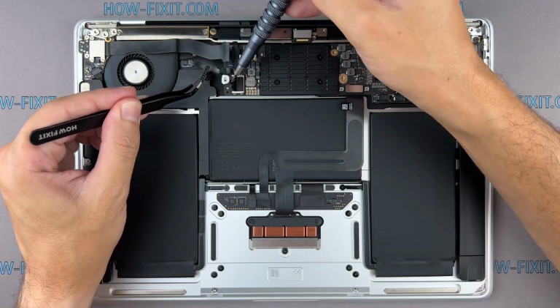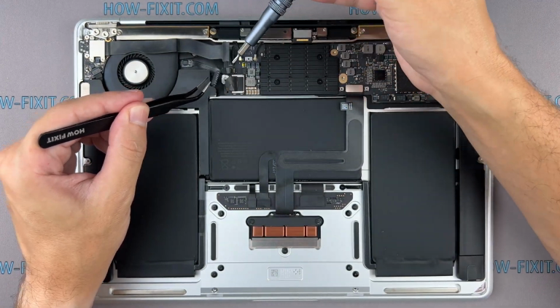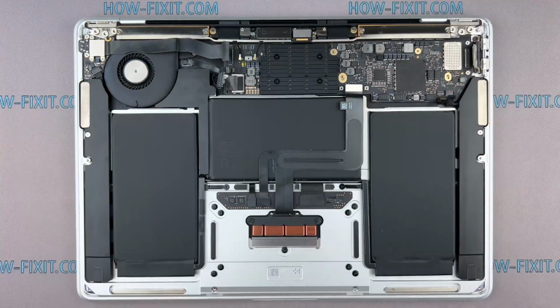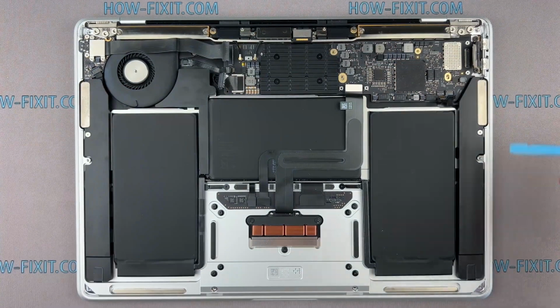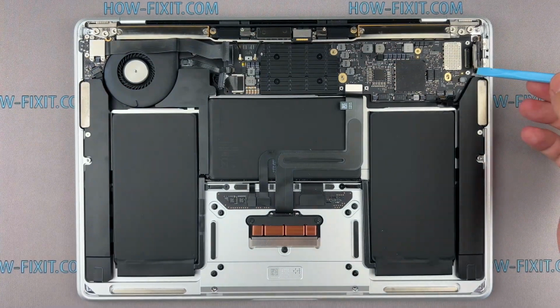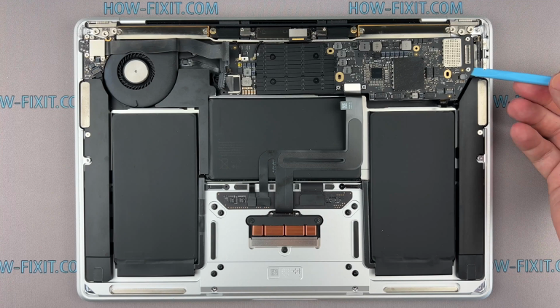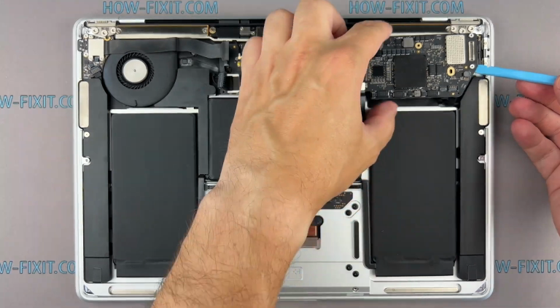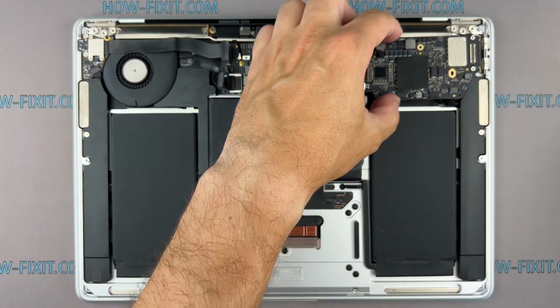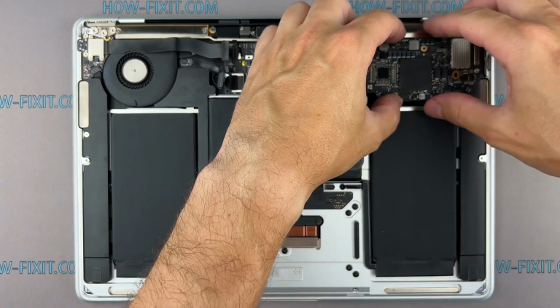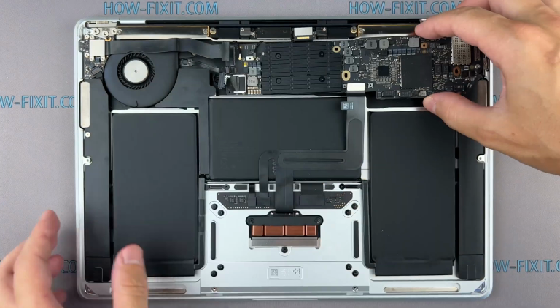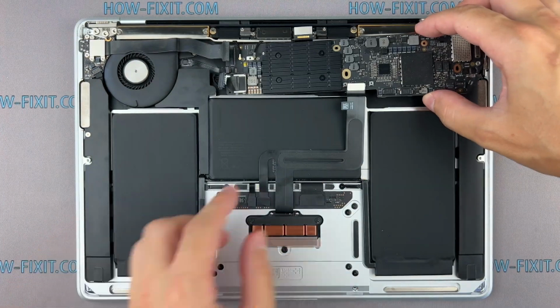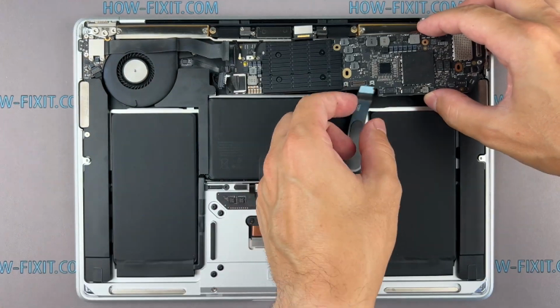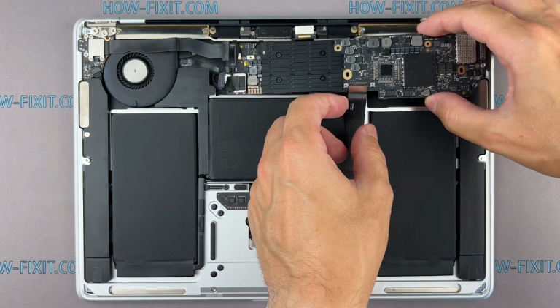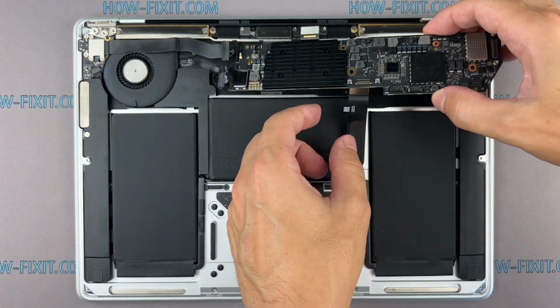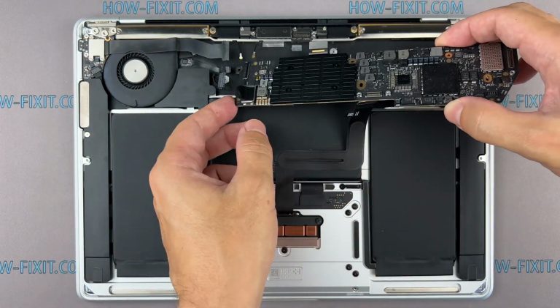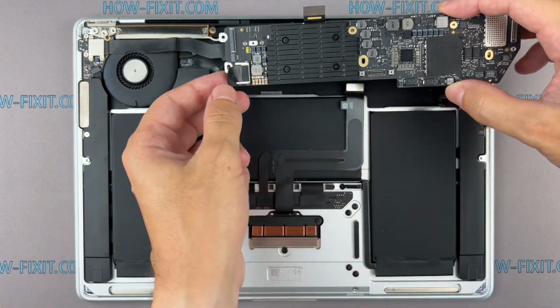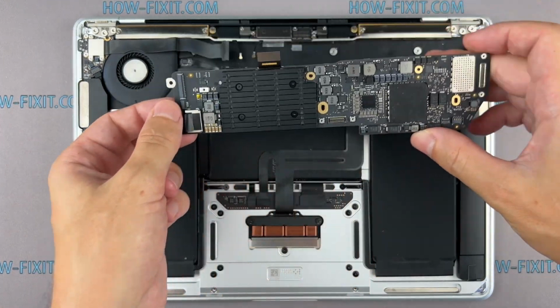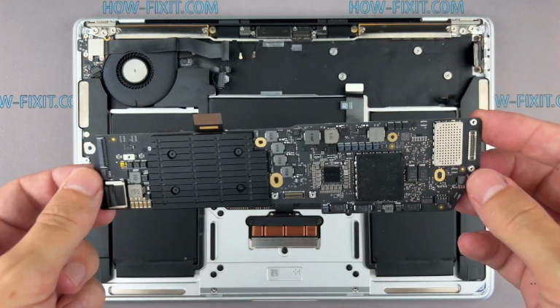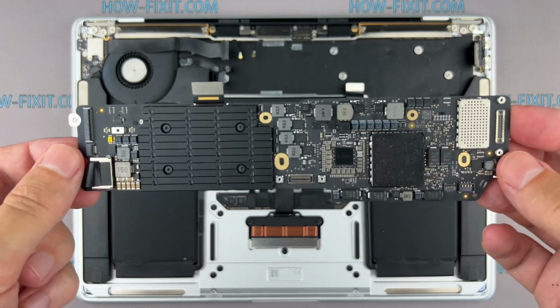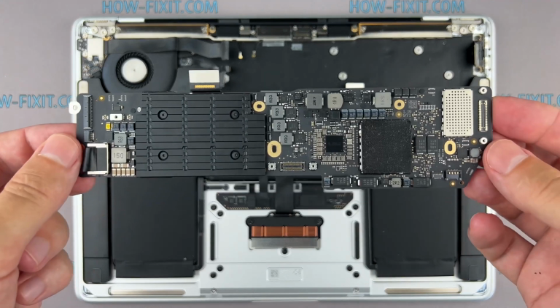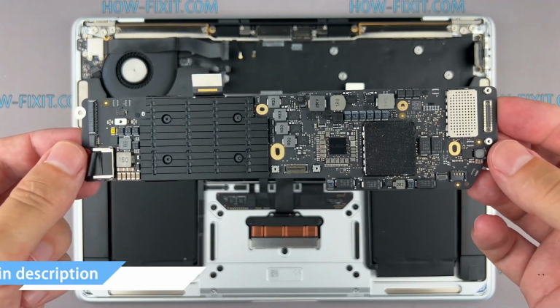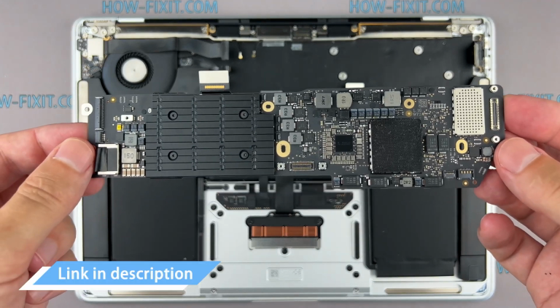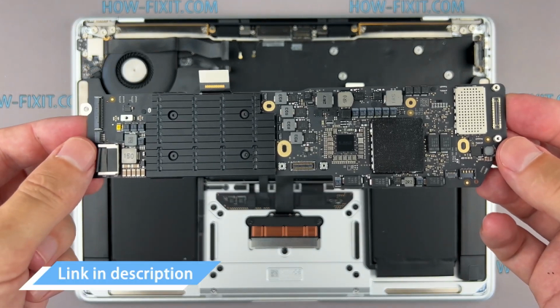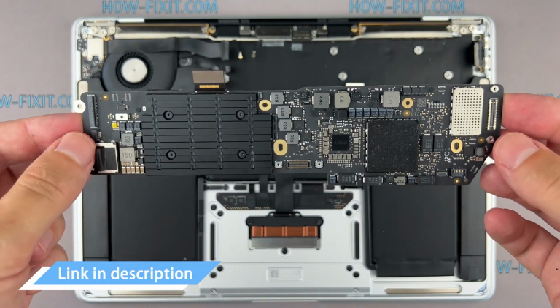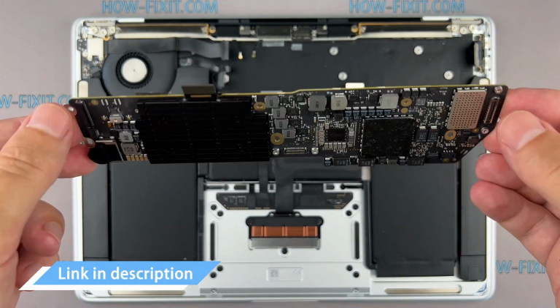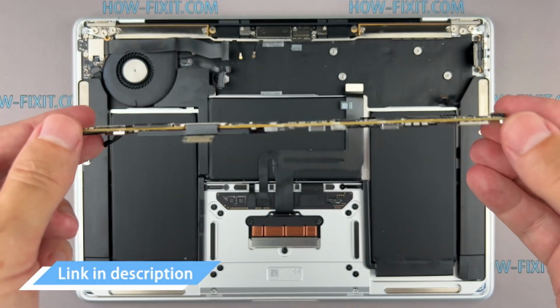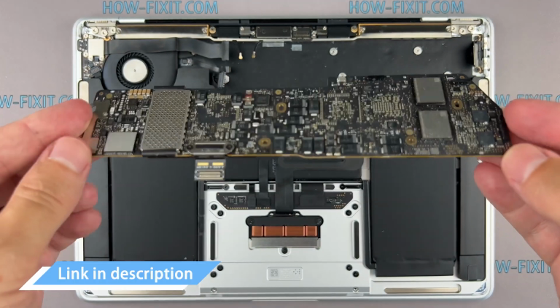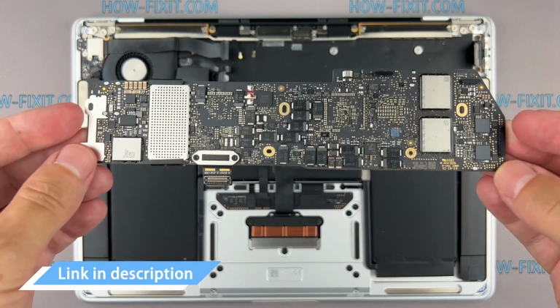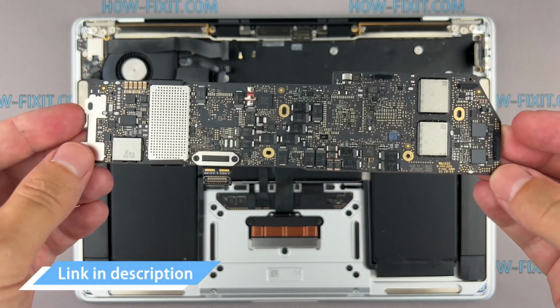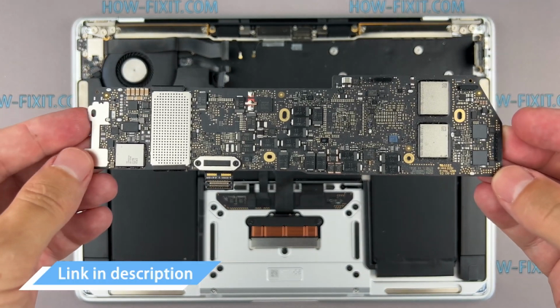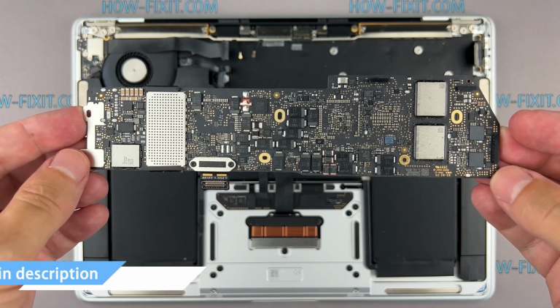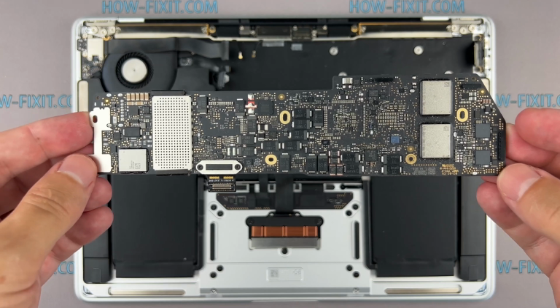The moment has come to remove the old logic board. Gently remove it from its place and lift it out, ensuring no cables or connectors are snagged. Check the video description below for a link to where you can find the replacement logic board for your MacBook.